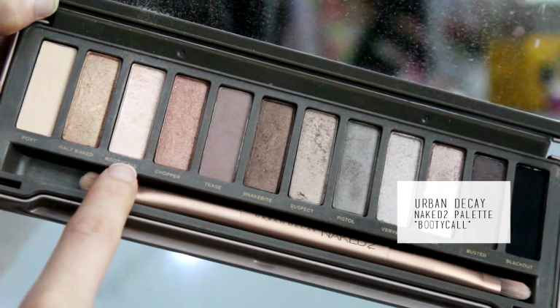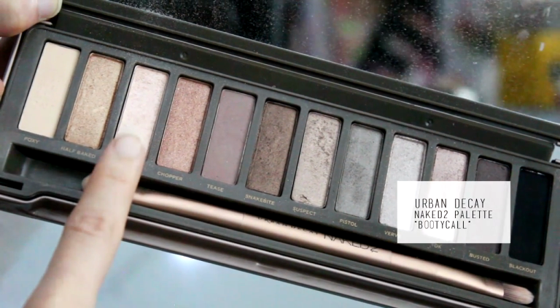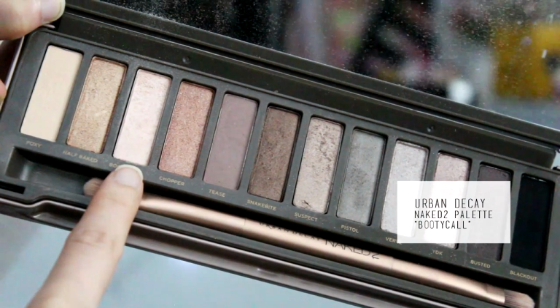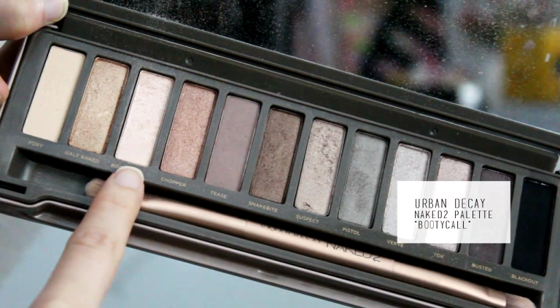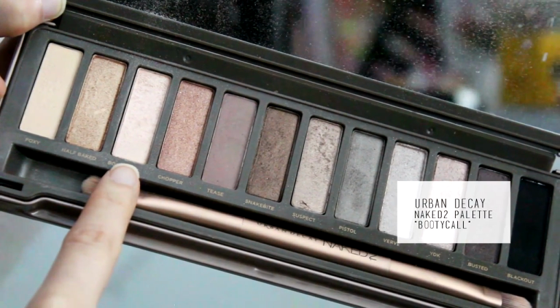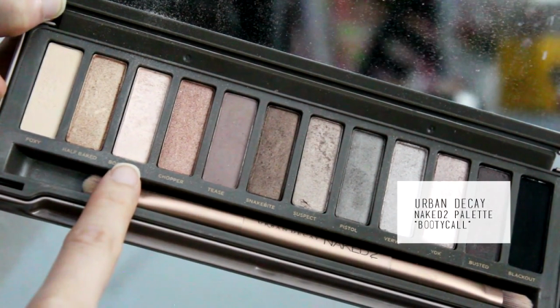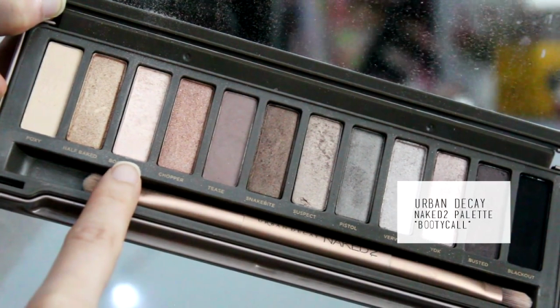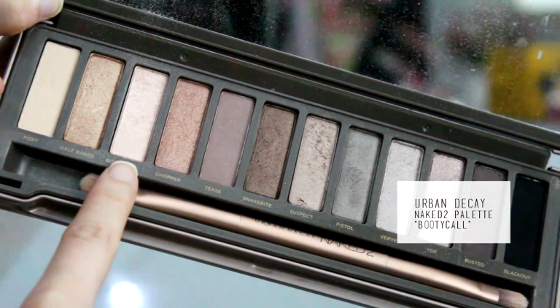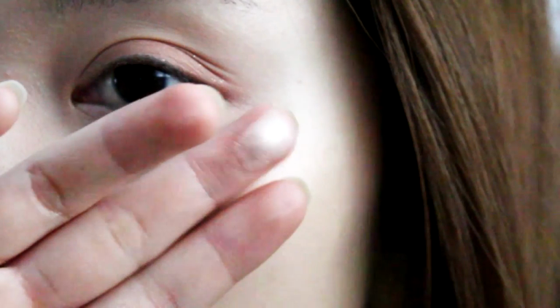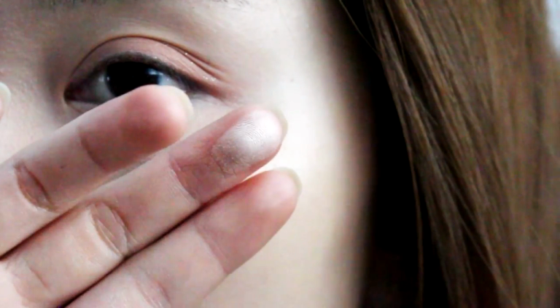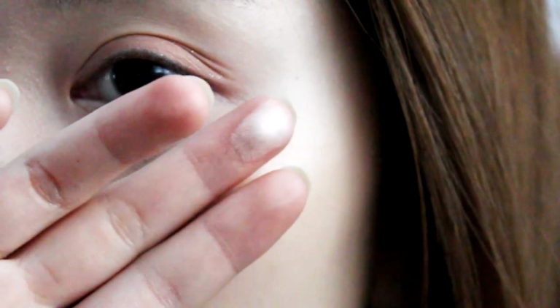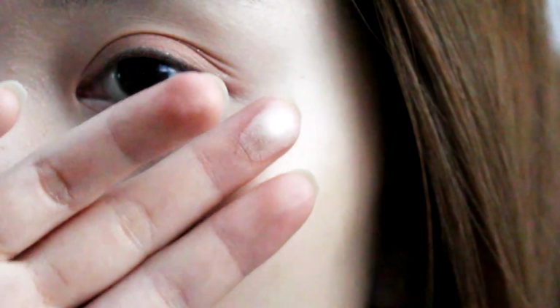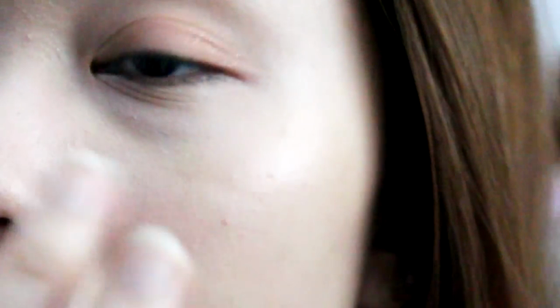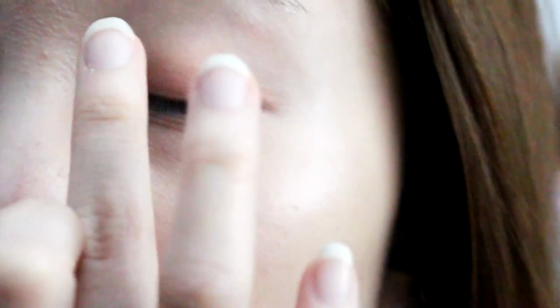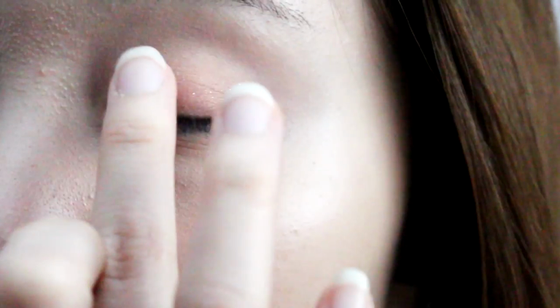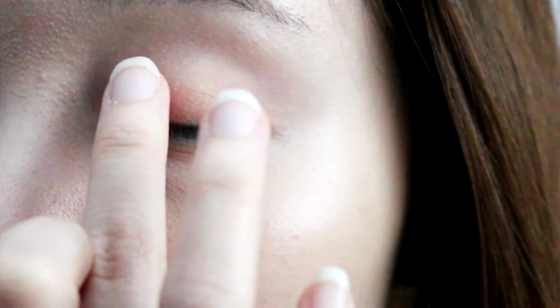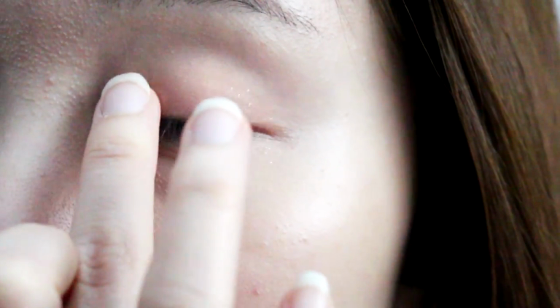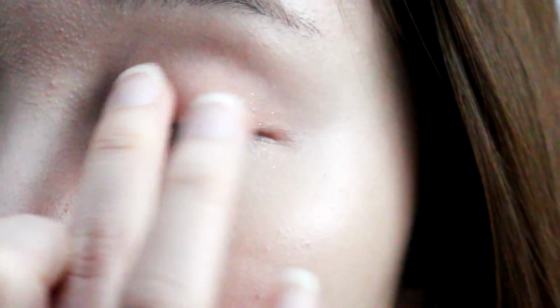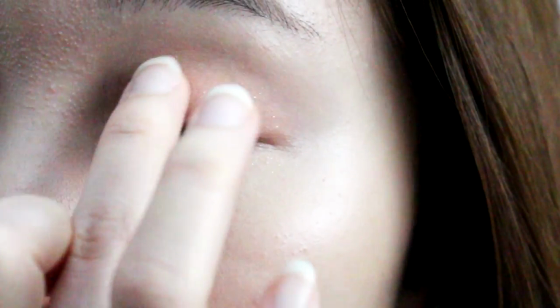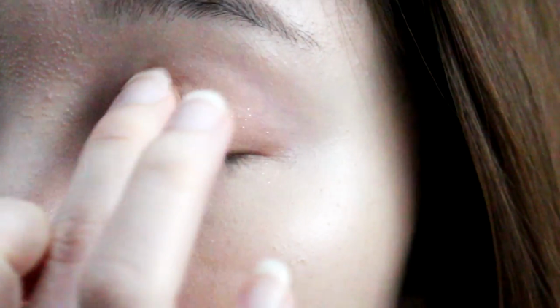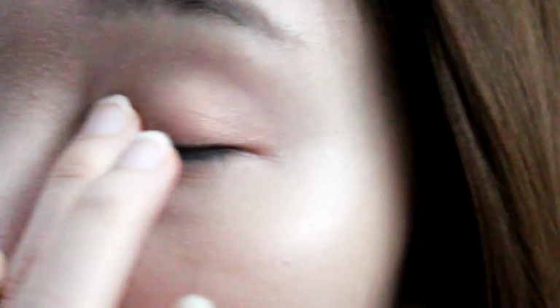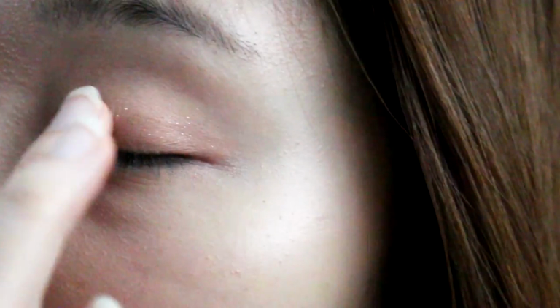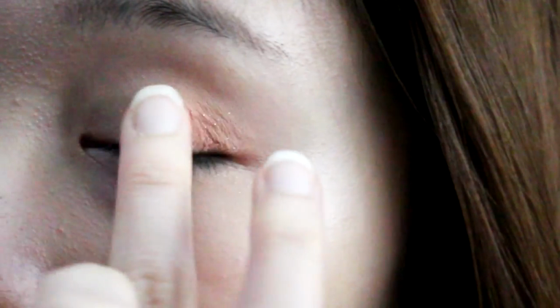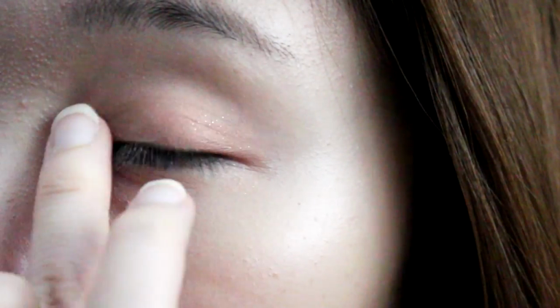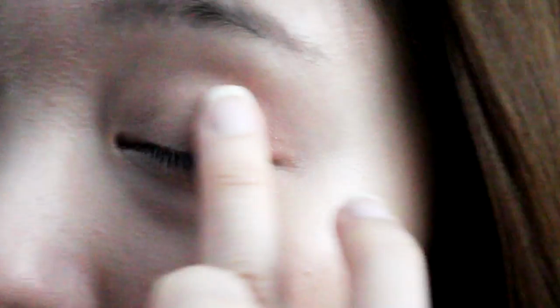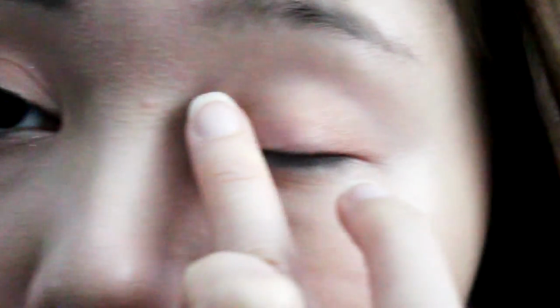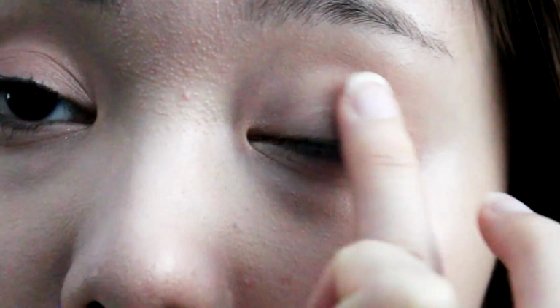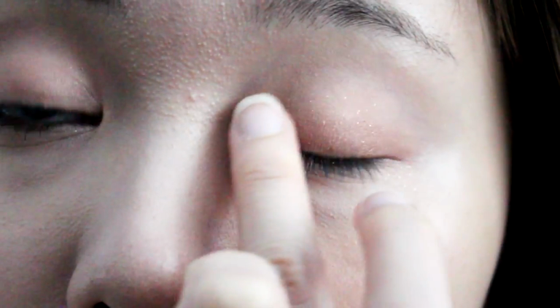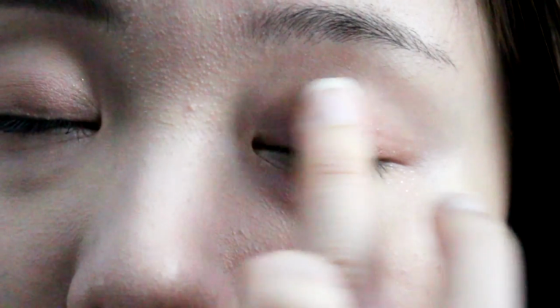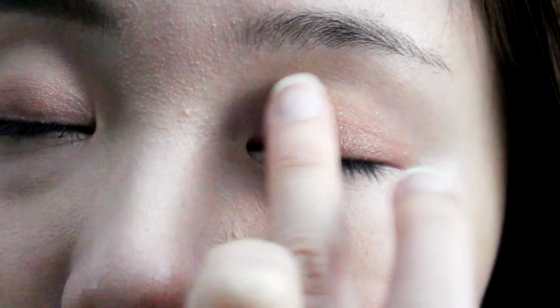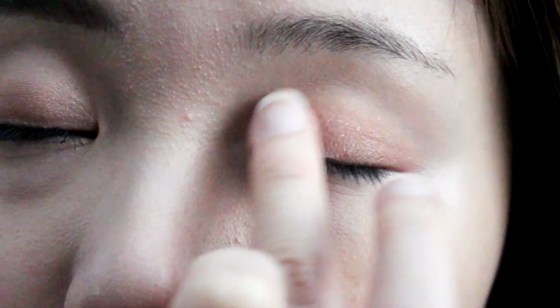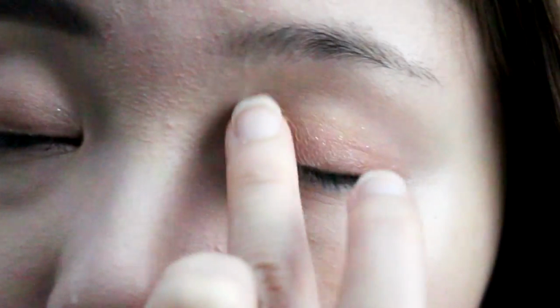Then I'm going to be taking the color Booty Call — this is optional — you can put it into your inner corners. It just gives a little bit more dimension, but my camera doesn't really pick it up, so that's optional.